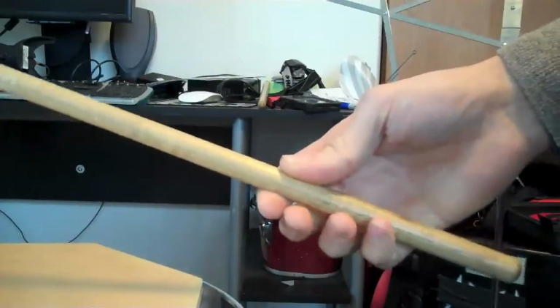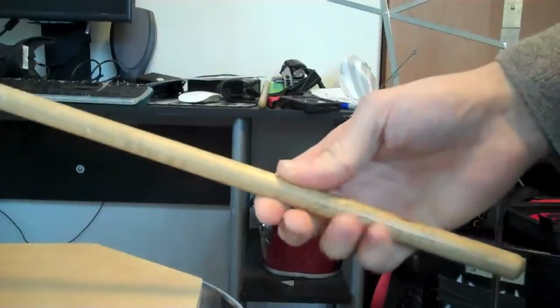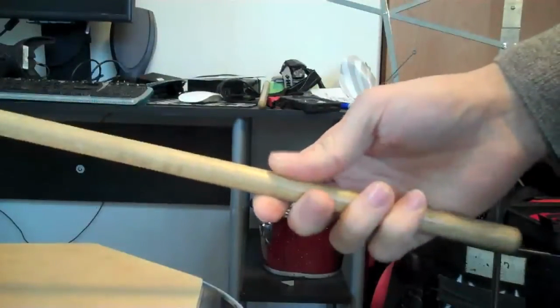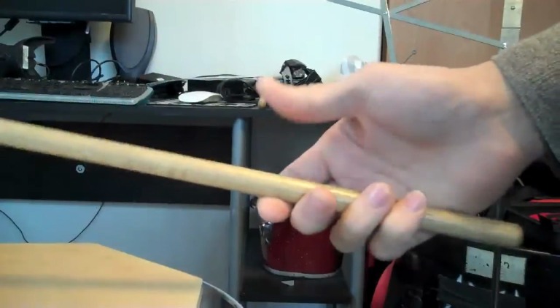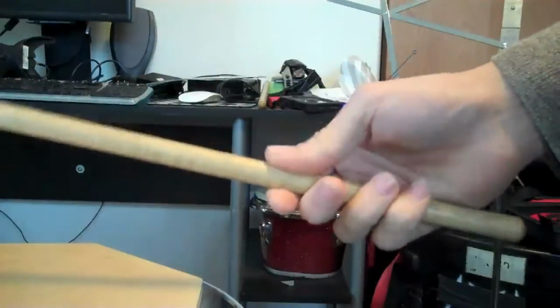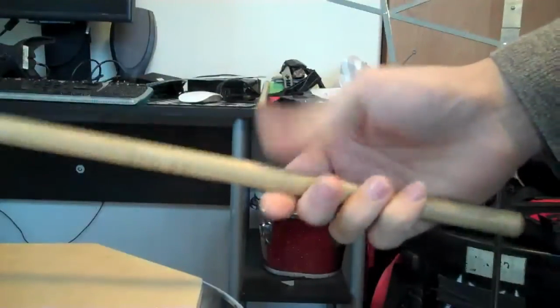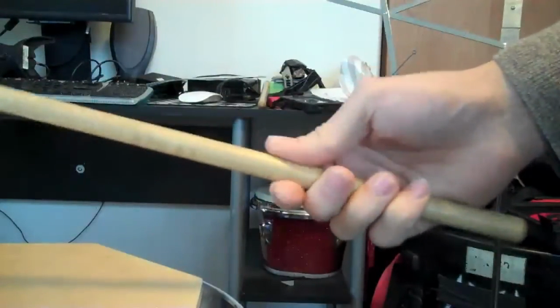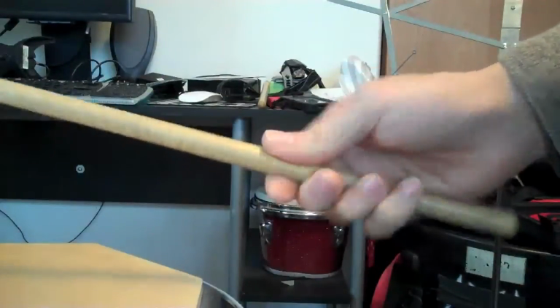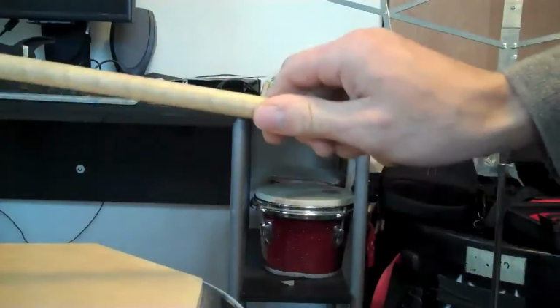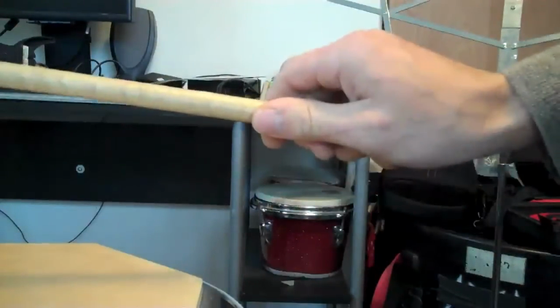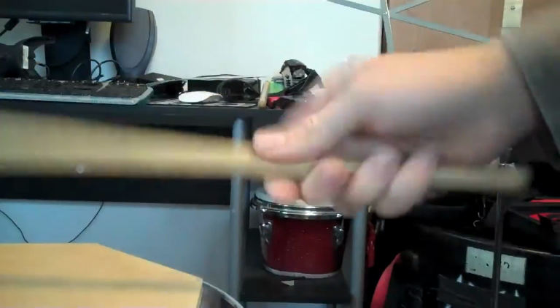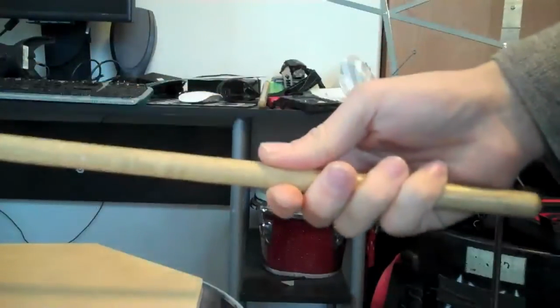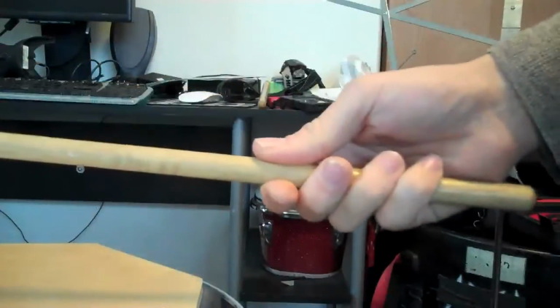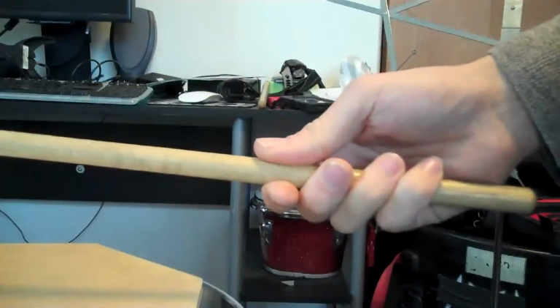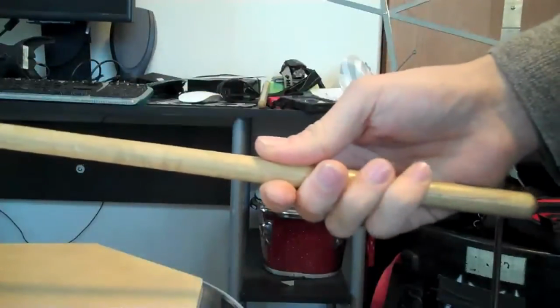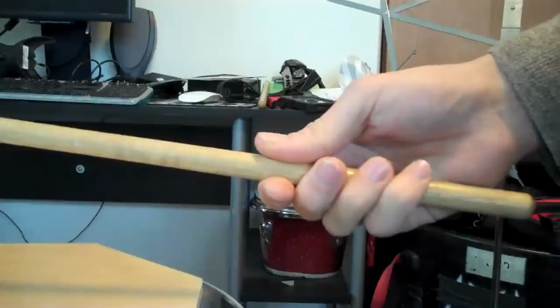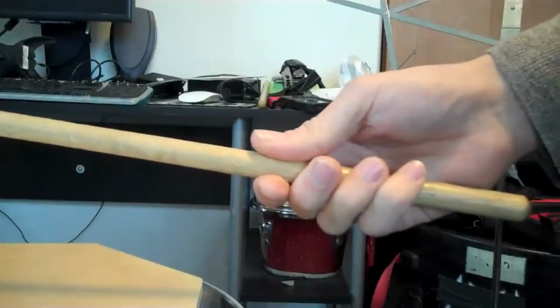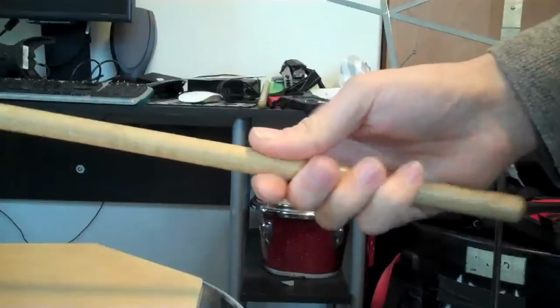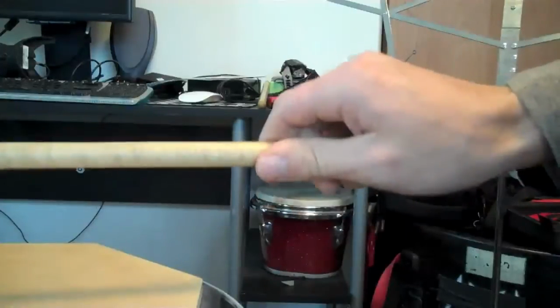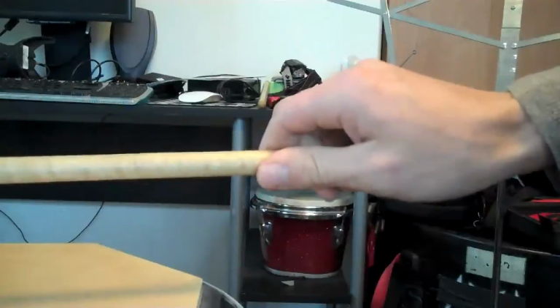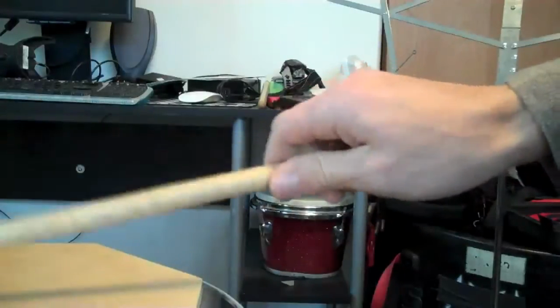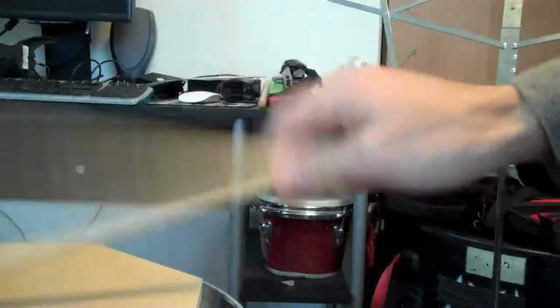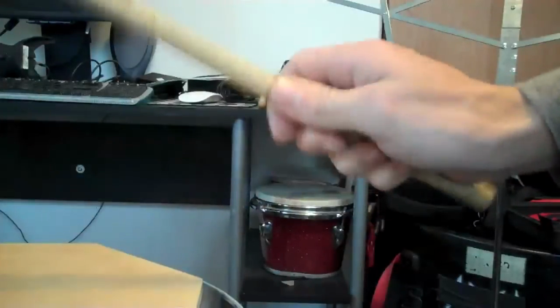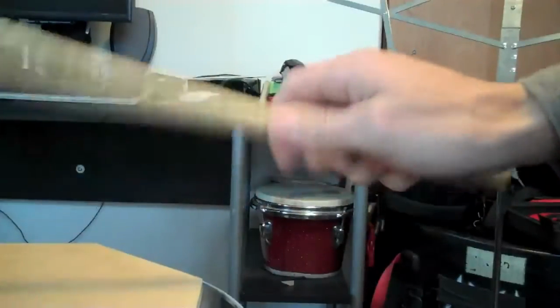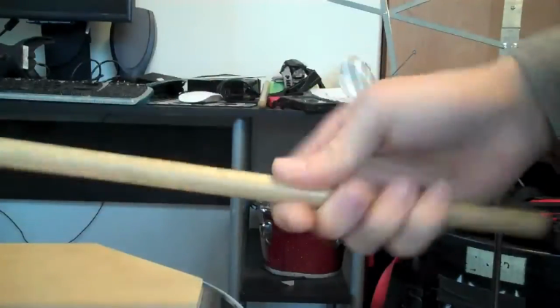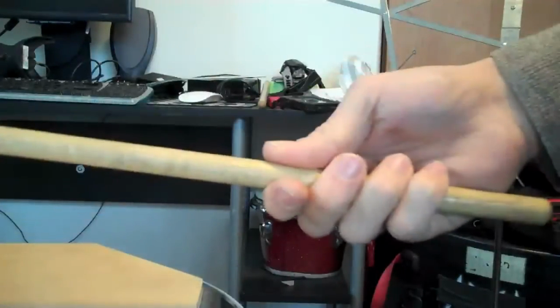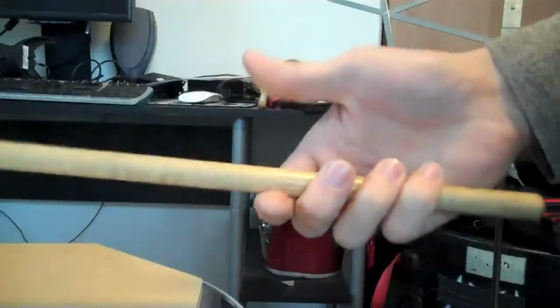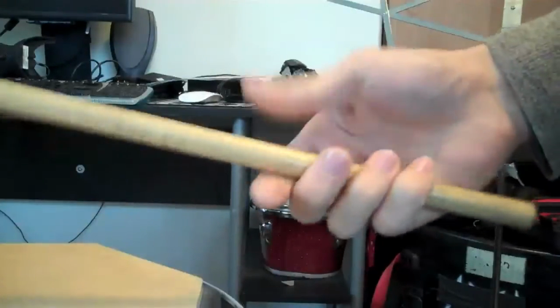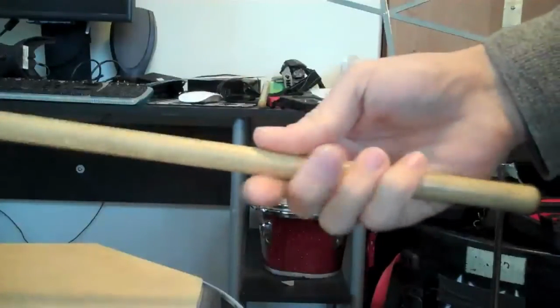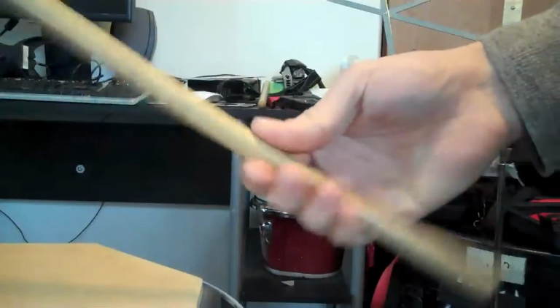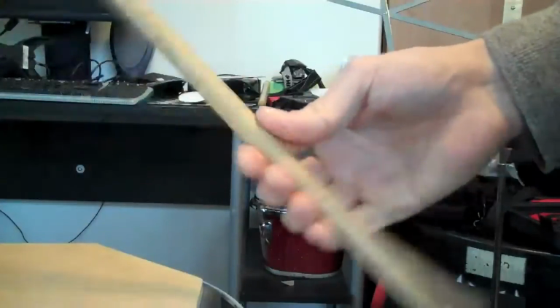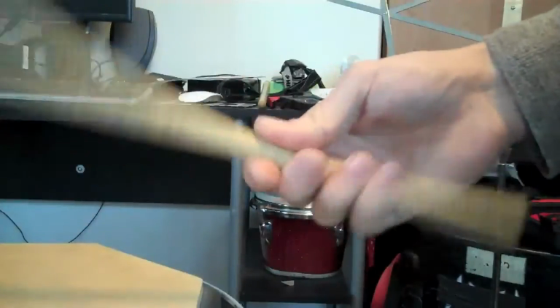The first thing you'll notice is thumb on top. It's not to the side, because that would be a German grip — but on top is the French grip.